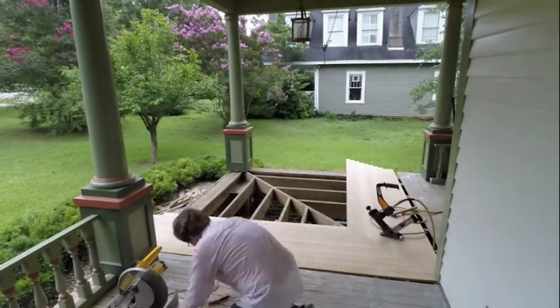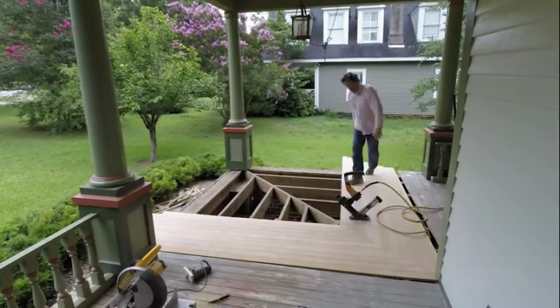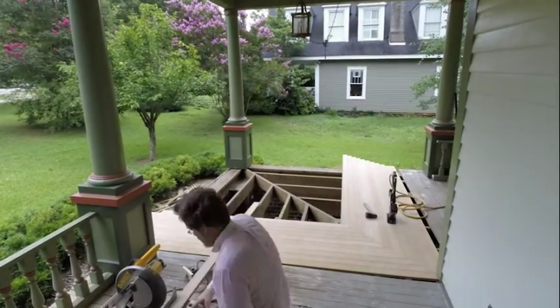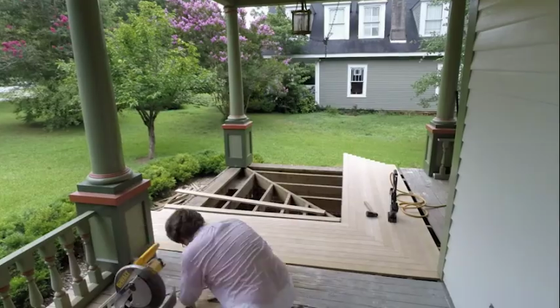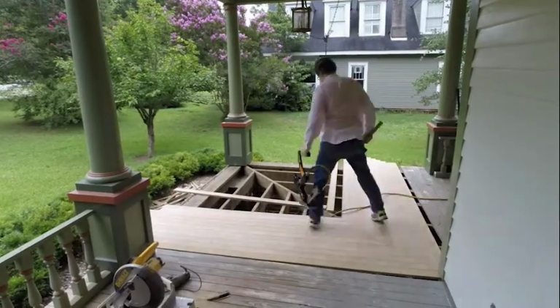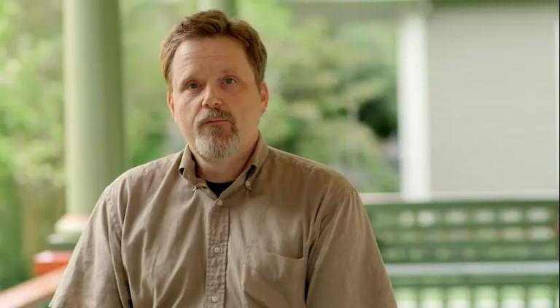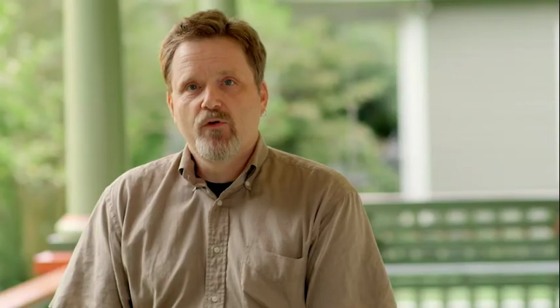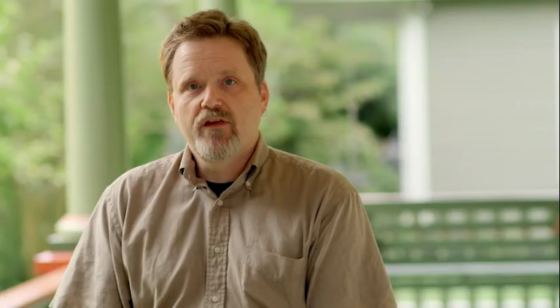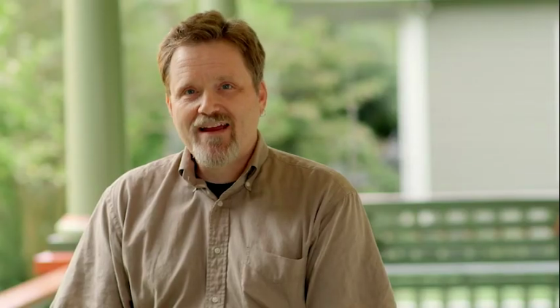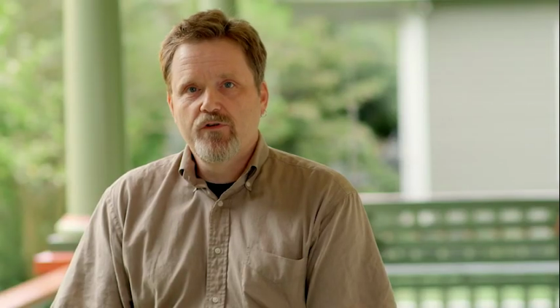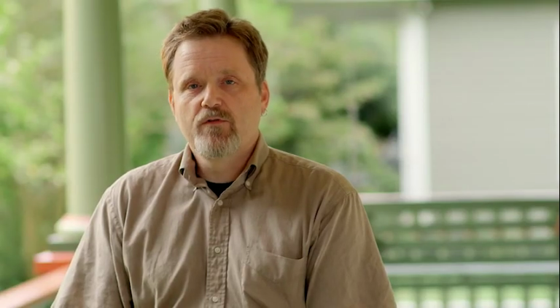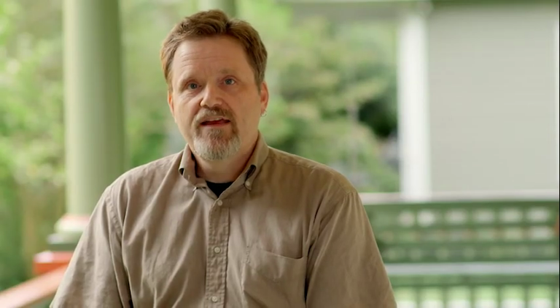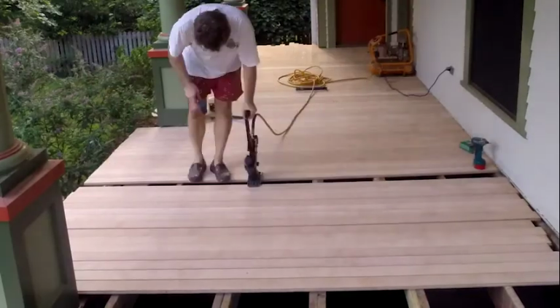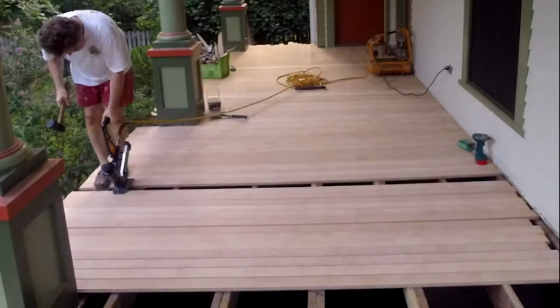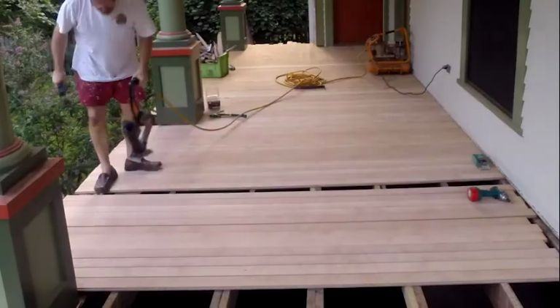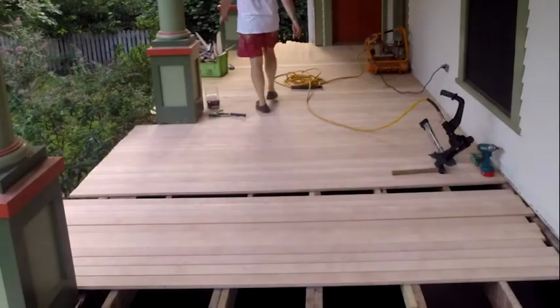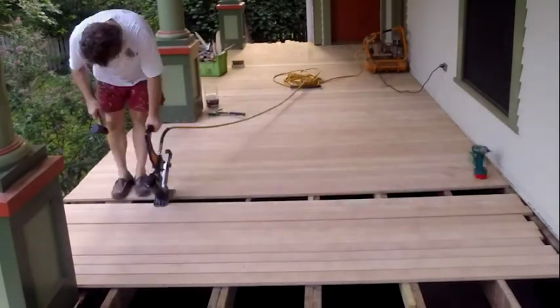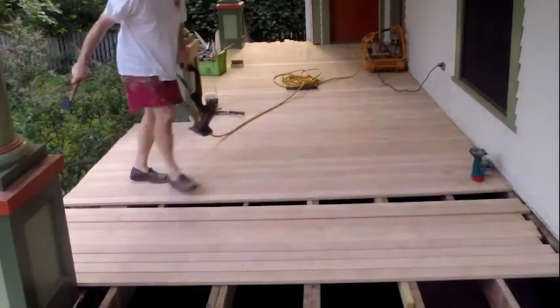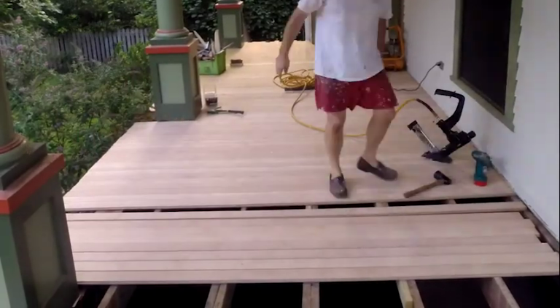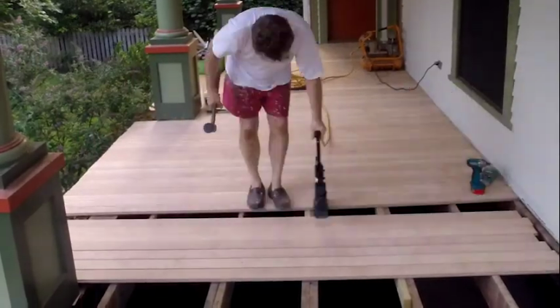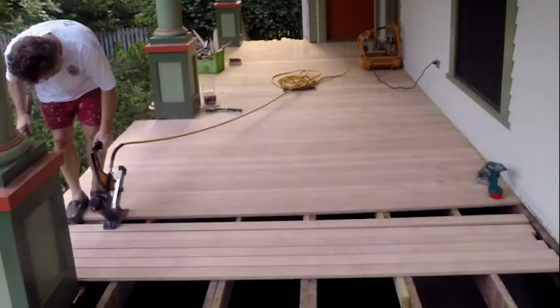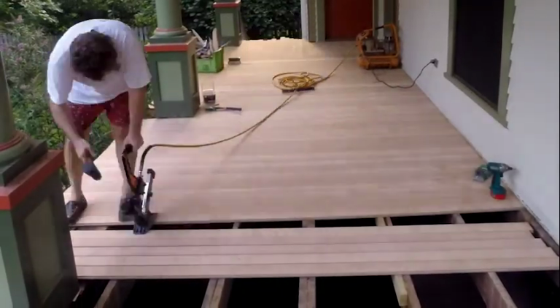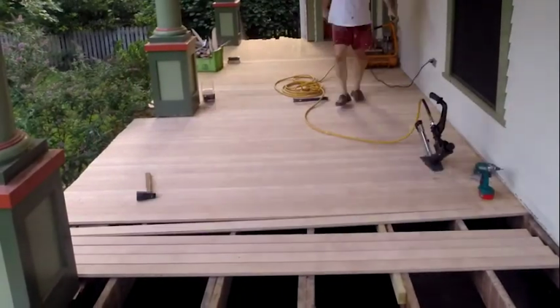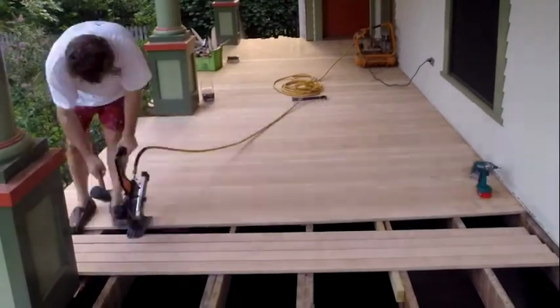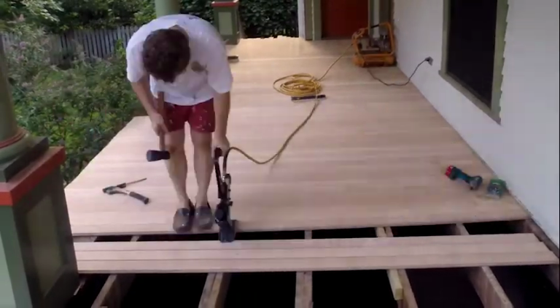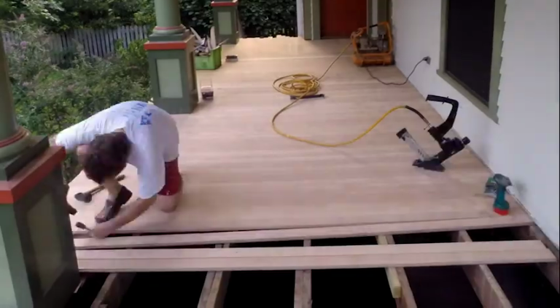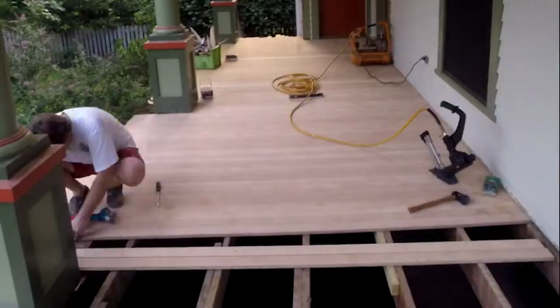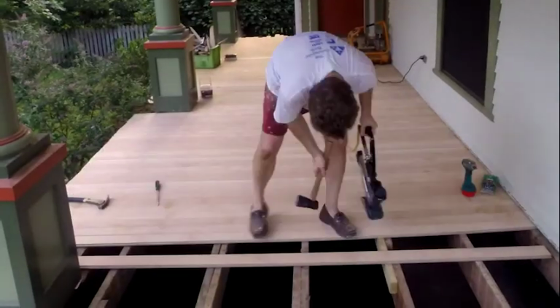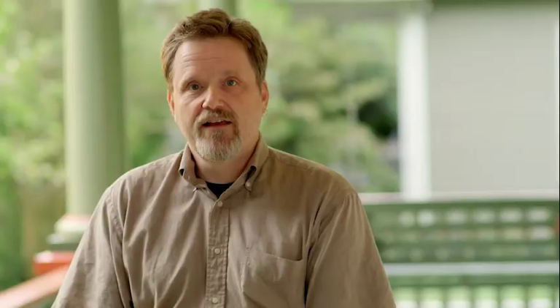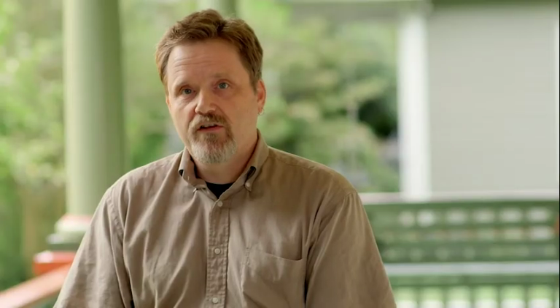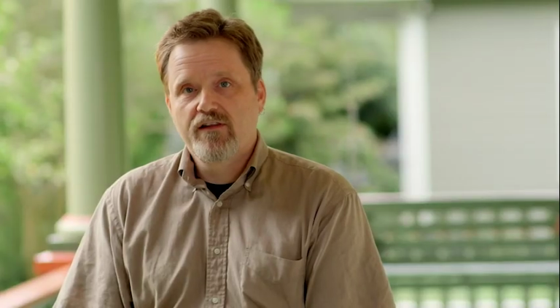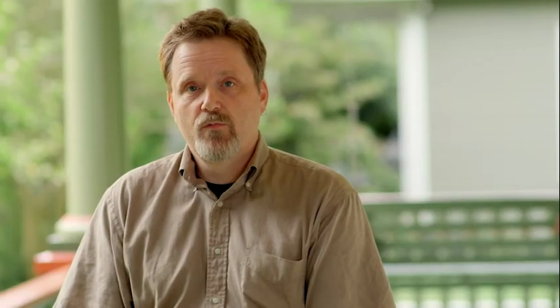One thing I really appreciated about the flooring, having worked with other types of wooden flooring before, is that the flooring was very dead in the sense that it did not move from its extremely straight initial position. It did not fight me as I tried to nail it down across the length of the board.